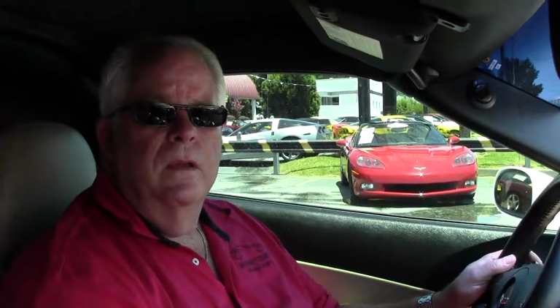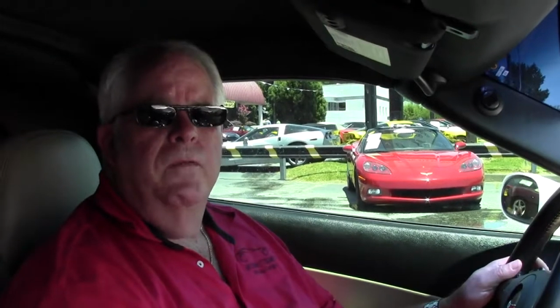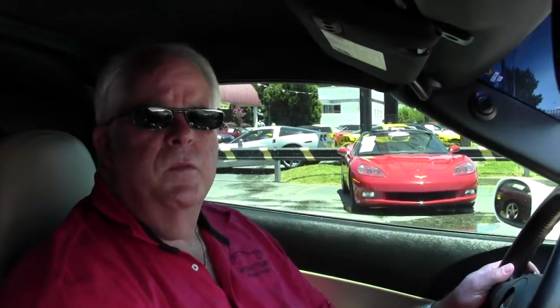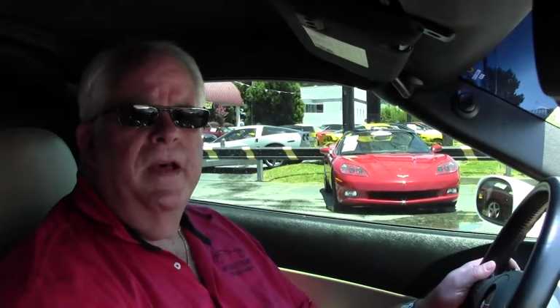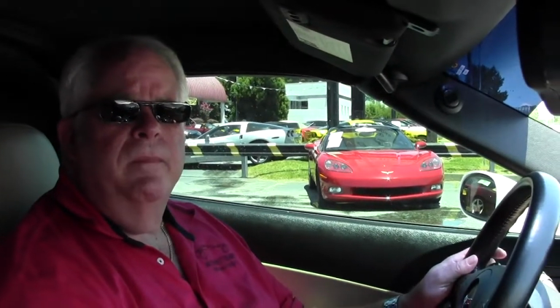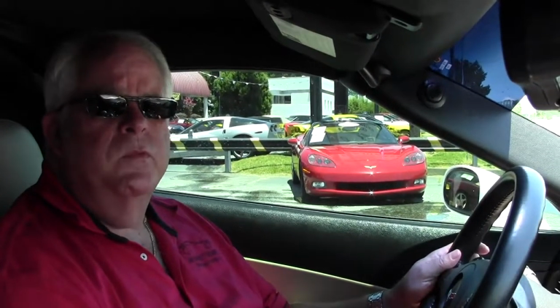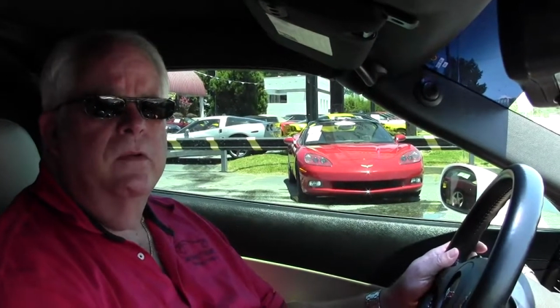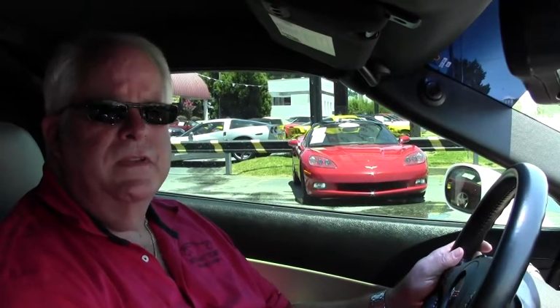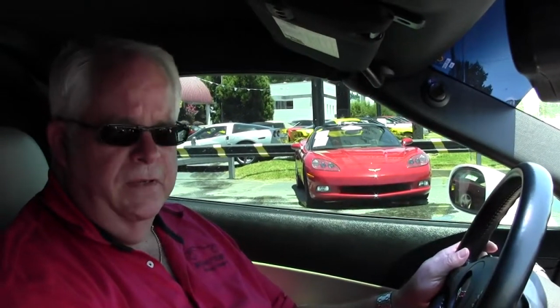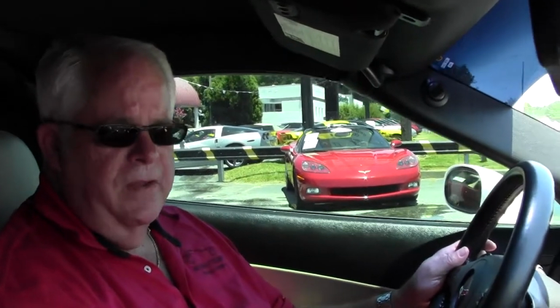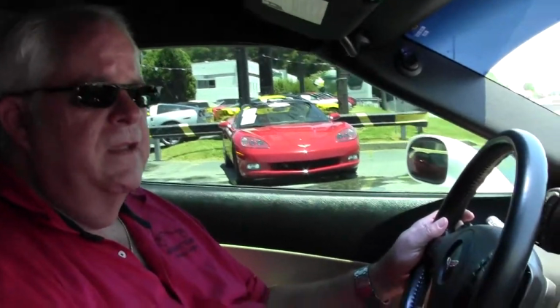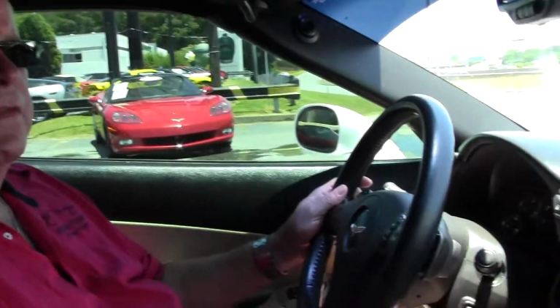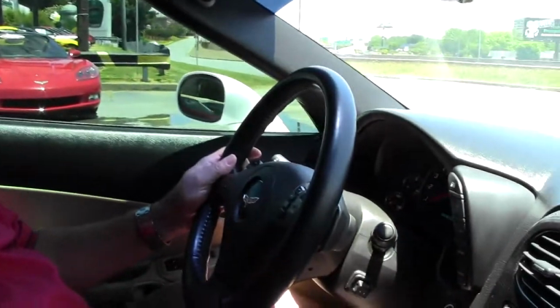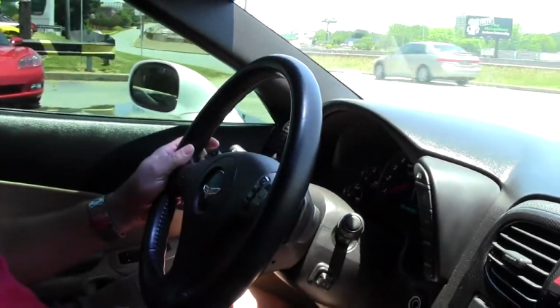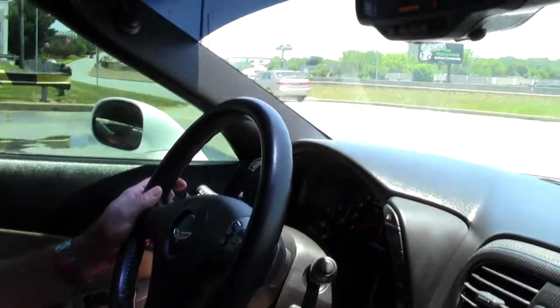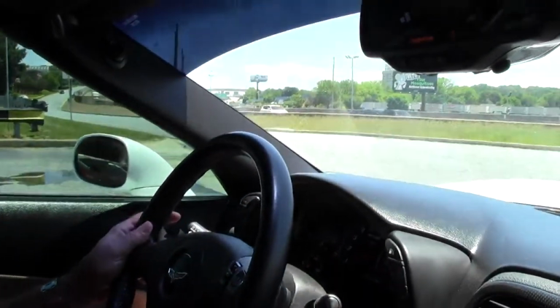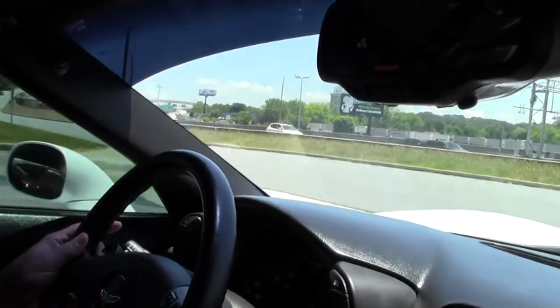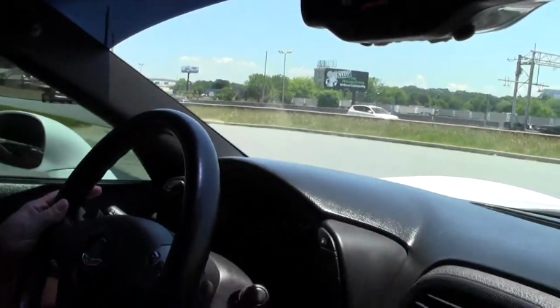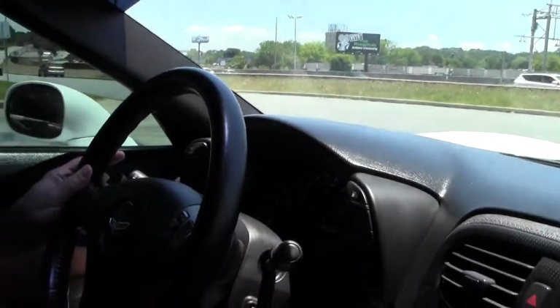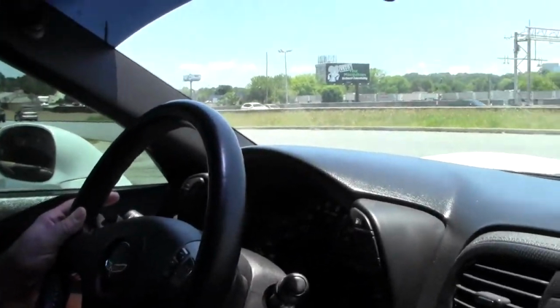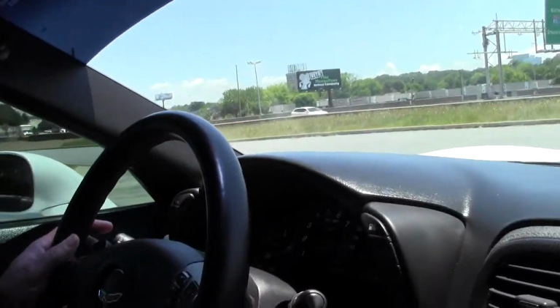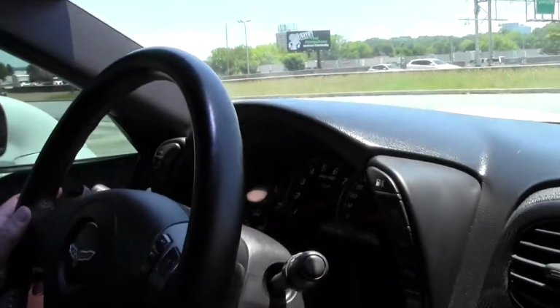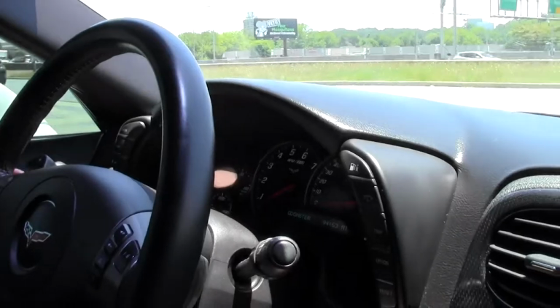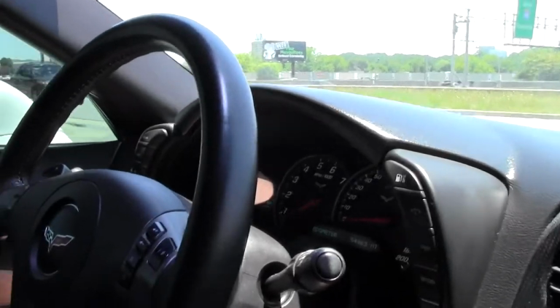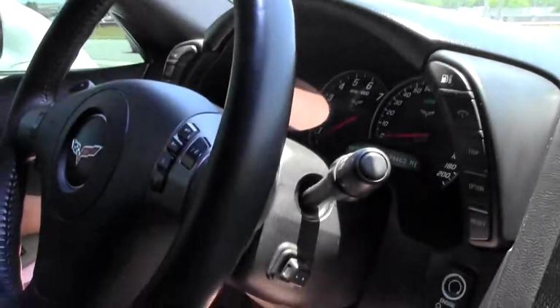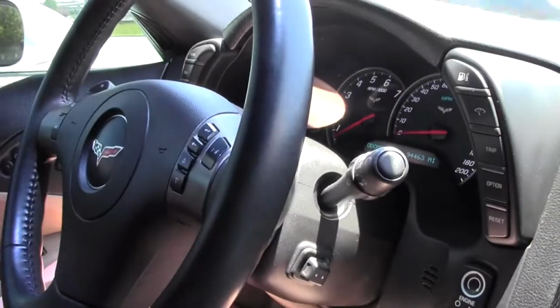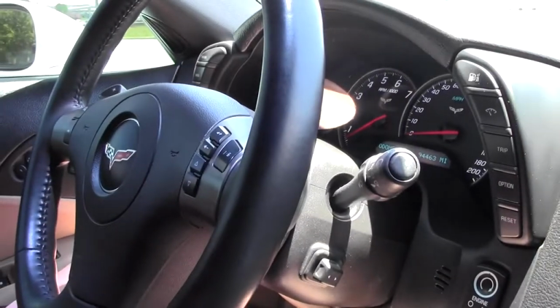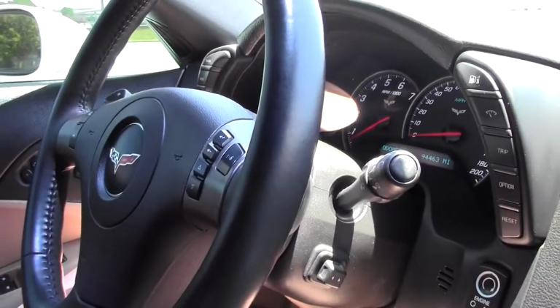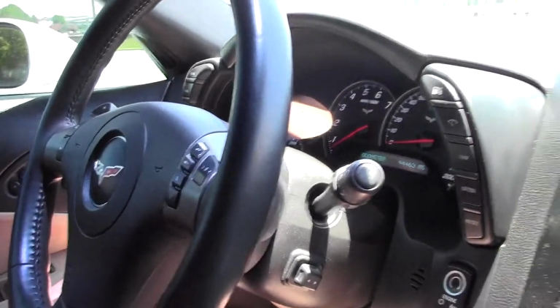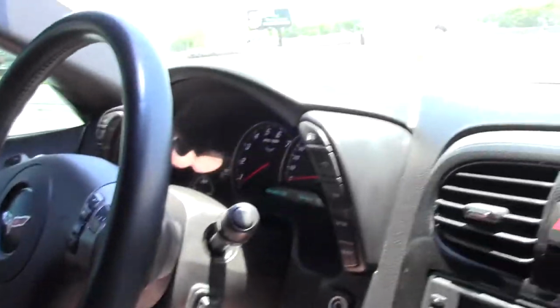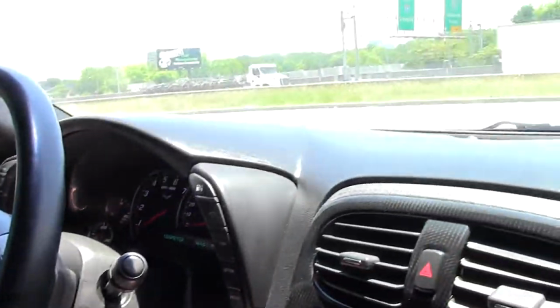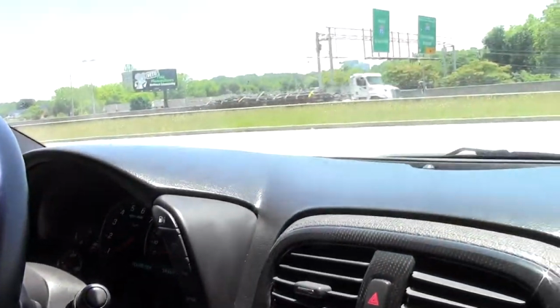Hello folks, welcome to BiaVet. My name is Rick Engel and I'm going to take you on a test drive today of this 2009 white automatic transmission 3LT with a little over 94,000 miles.